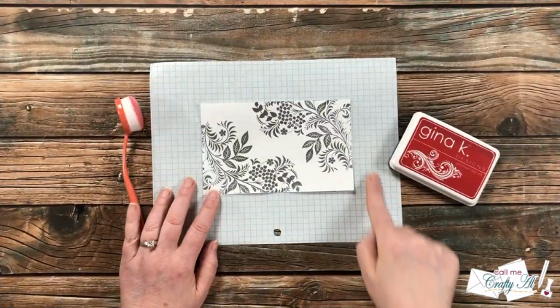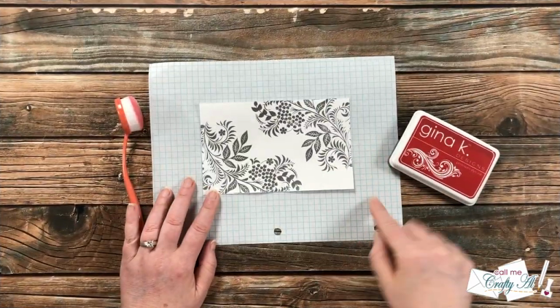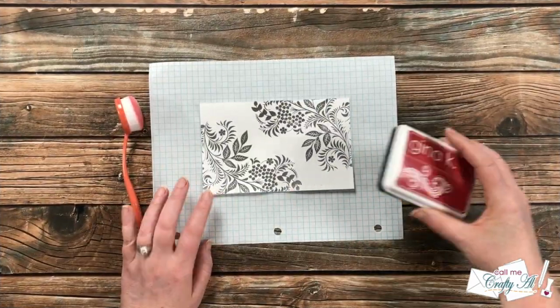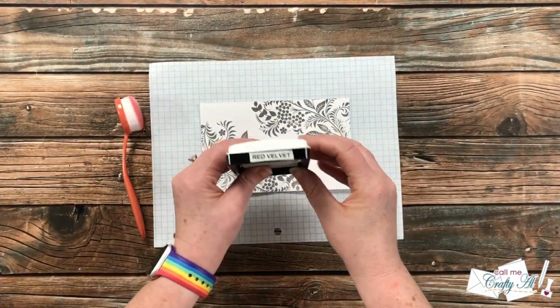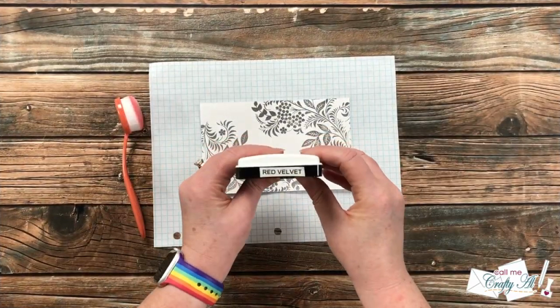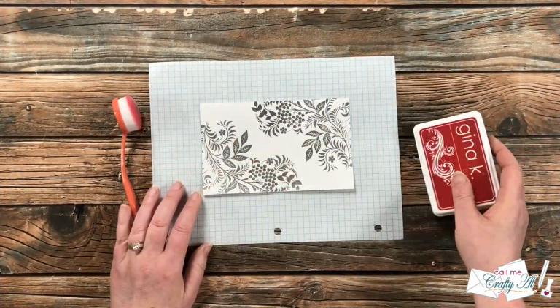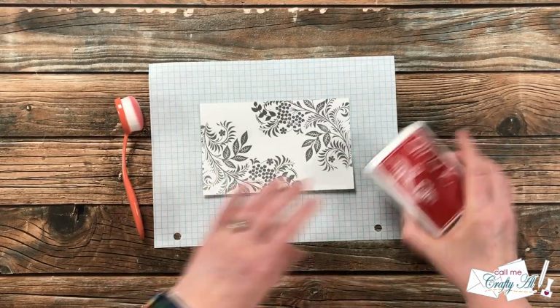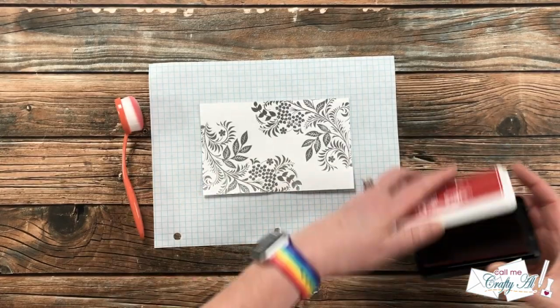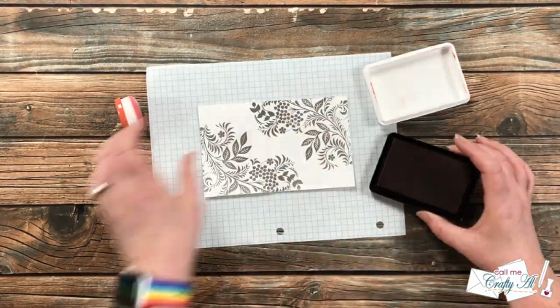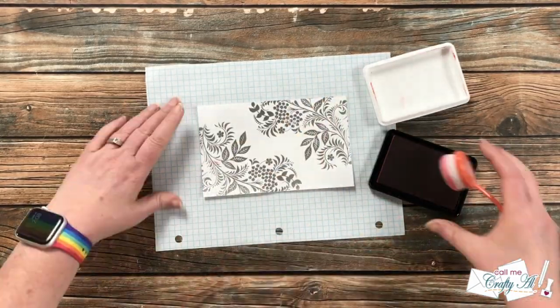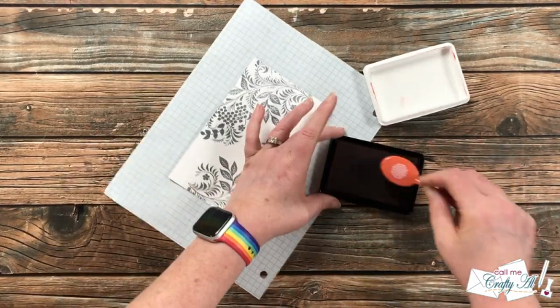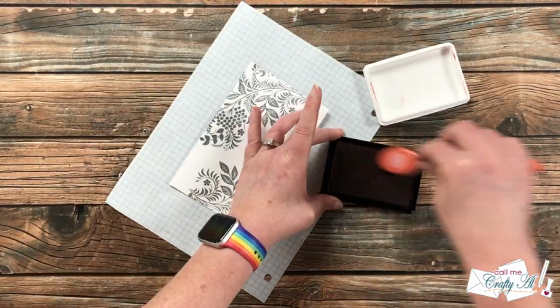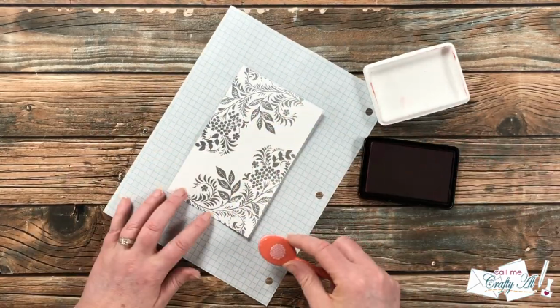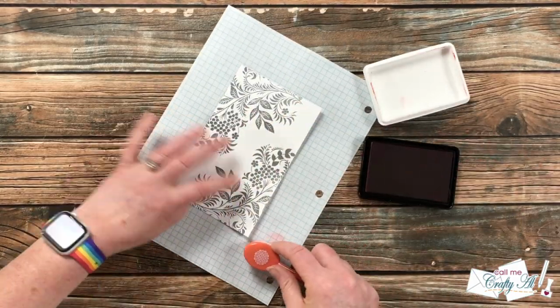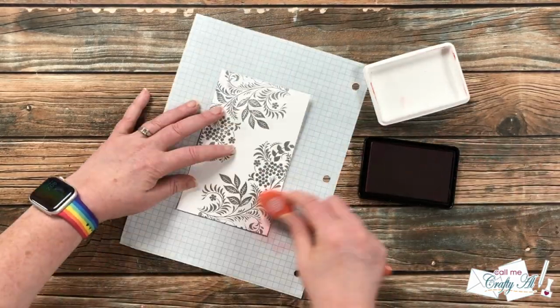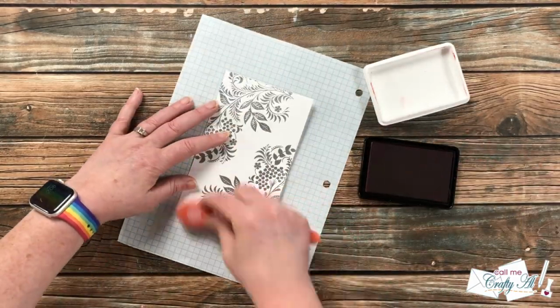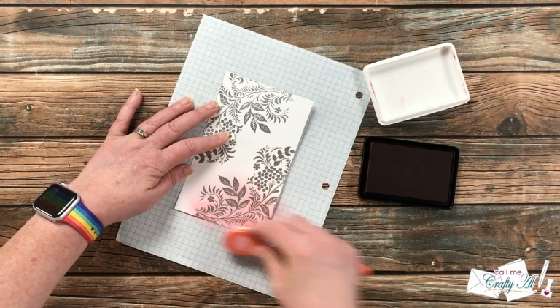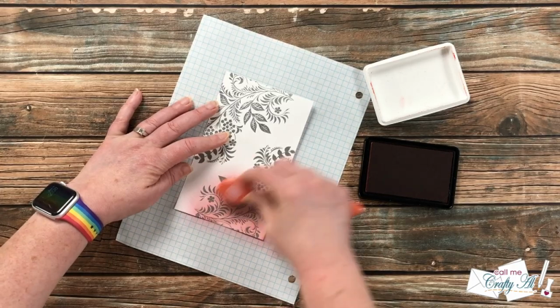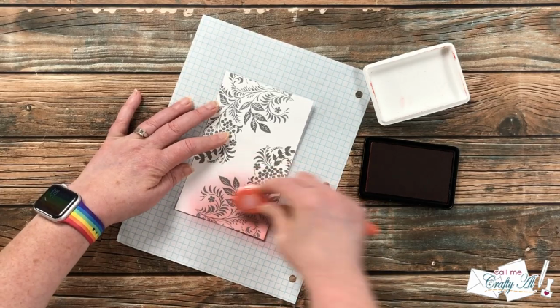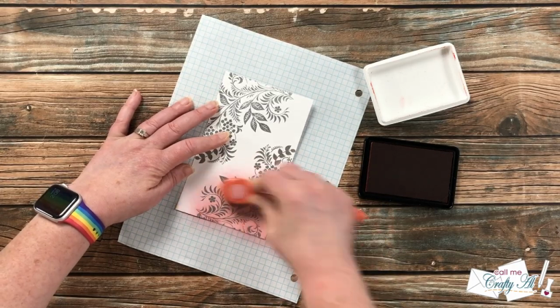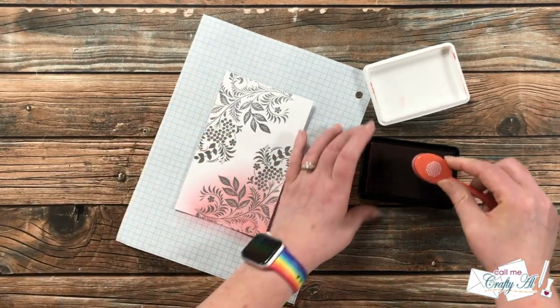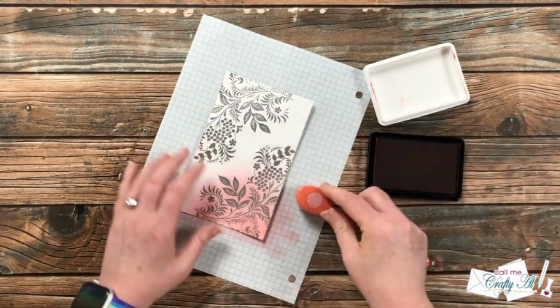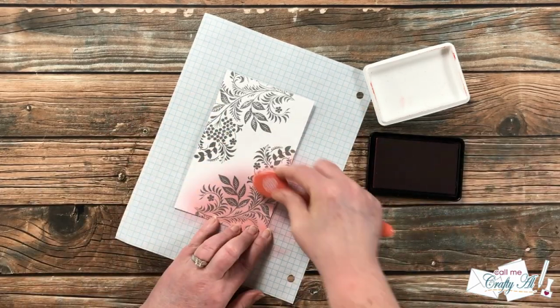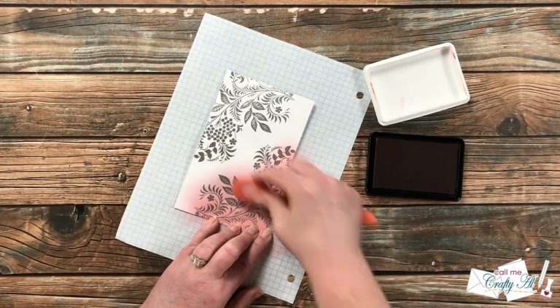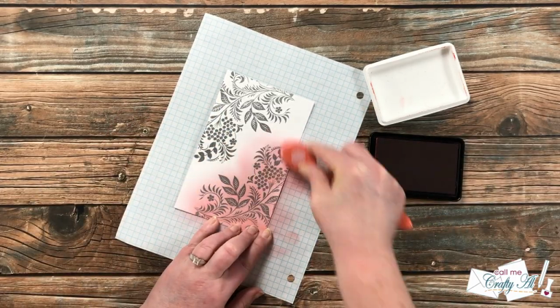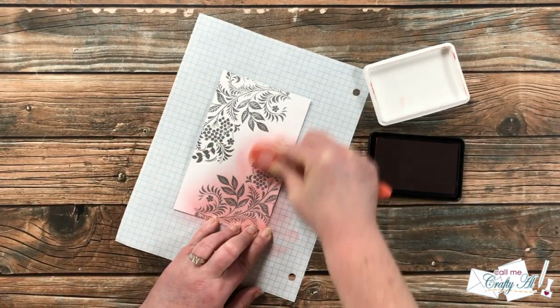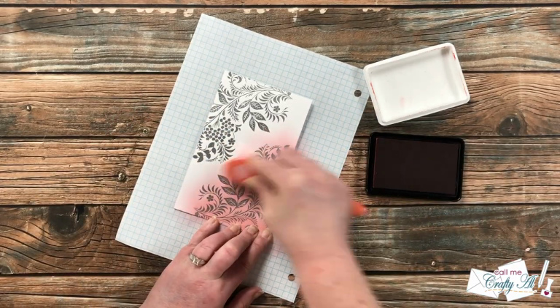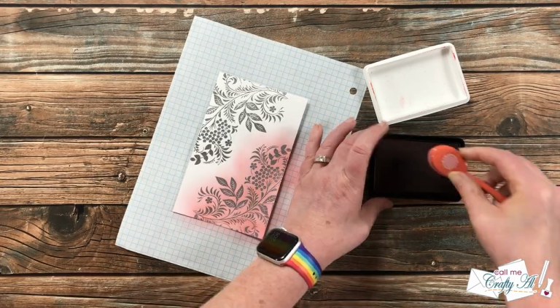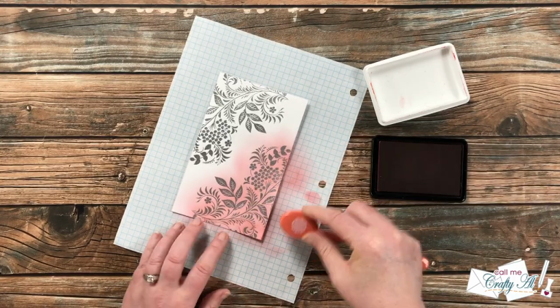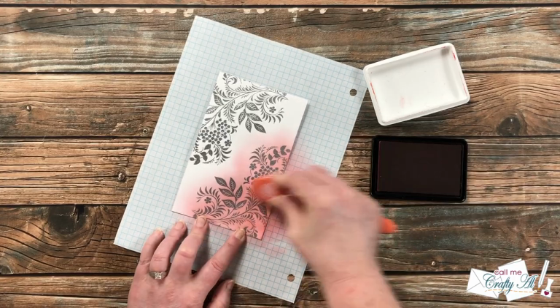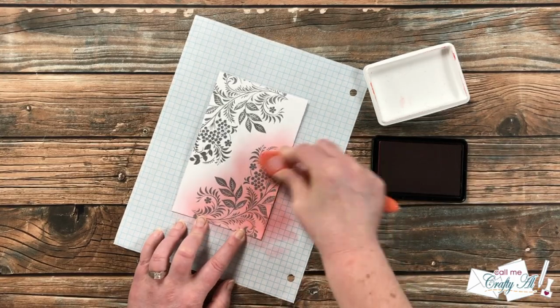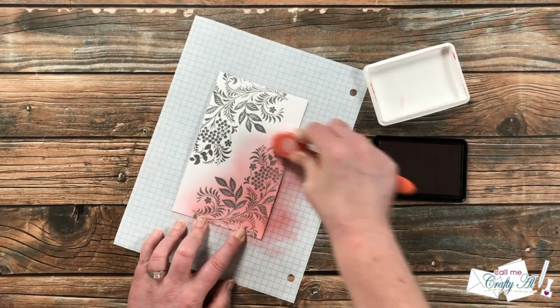Here's a close-up look at that finished piece — I just love the shine on this. Now it's time to get some color added. I'll be using Red Velvet ink from Gina K Designs and a Waffle Flower blending brush.